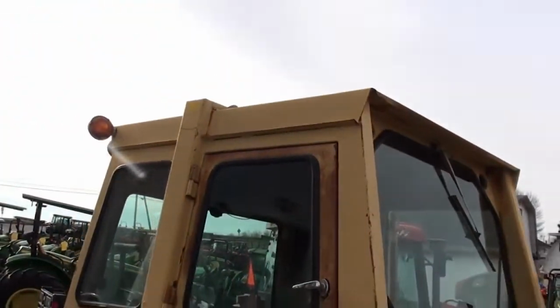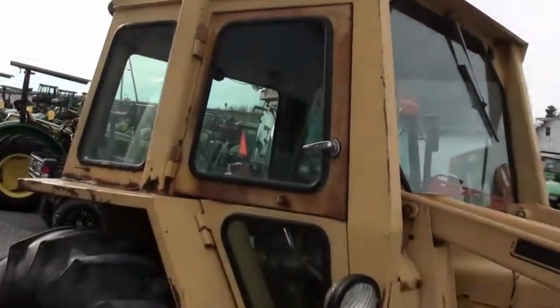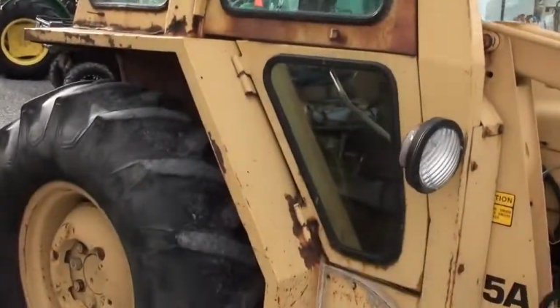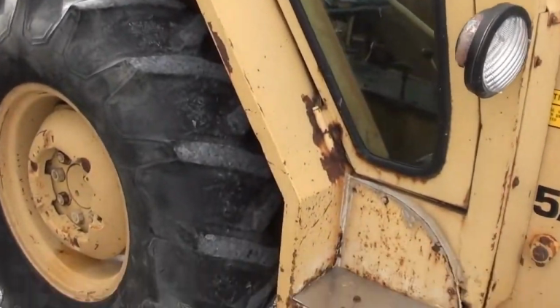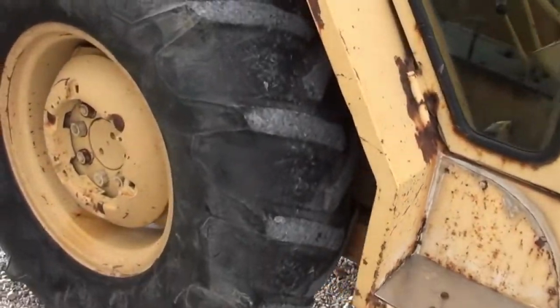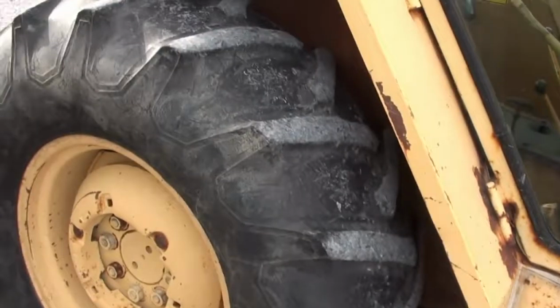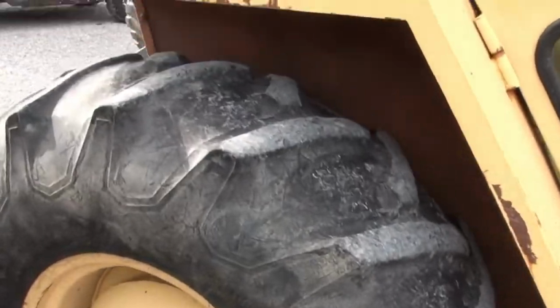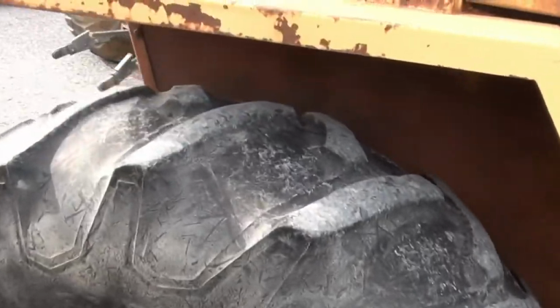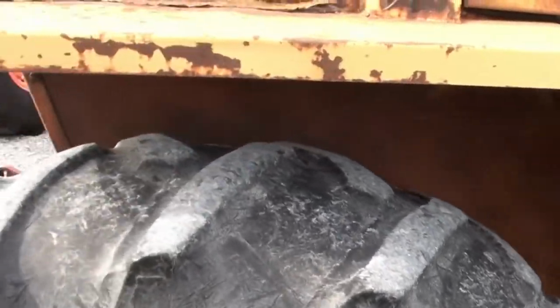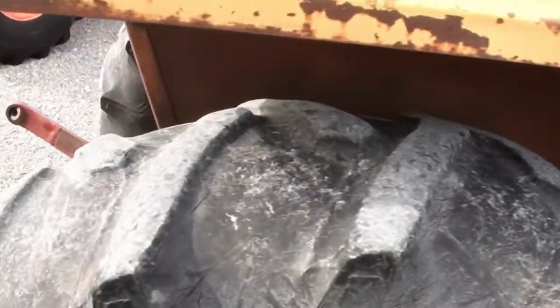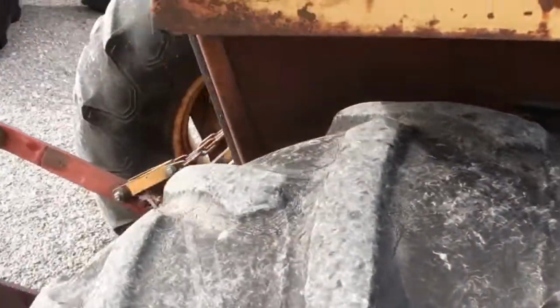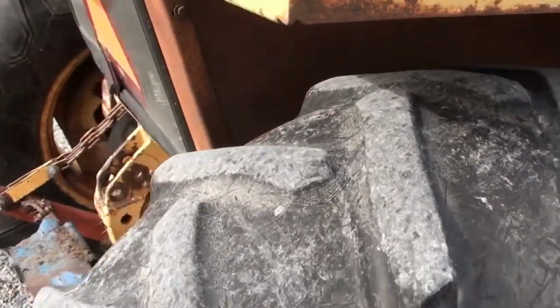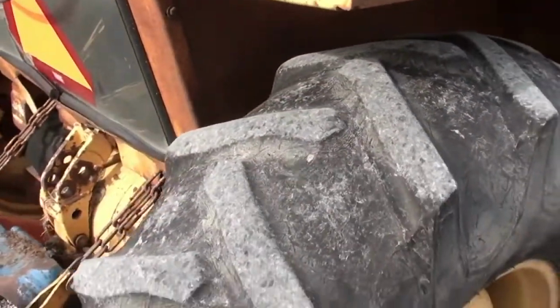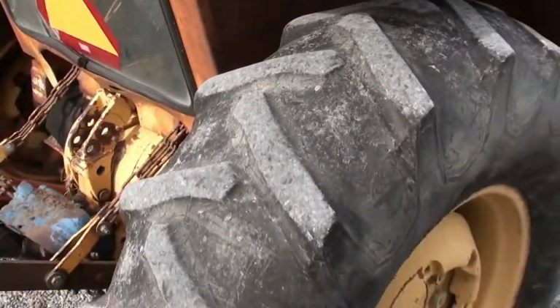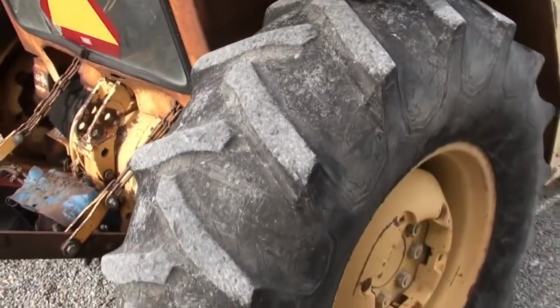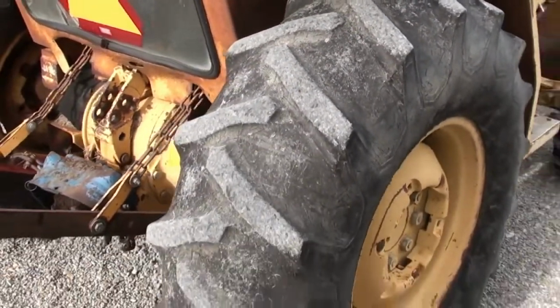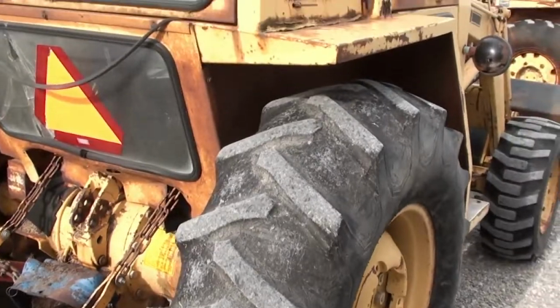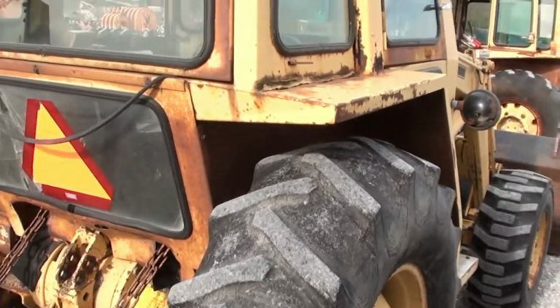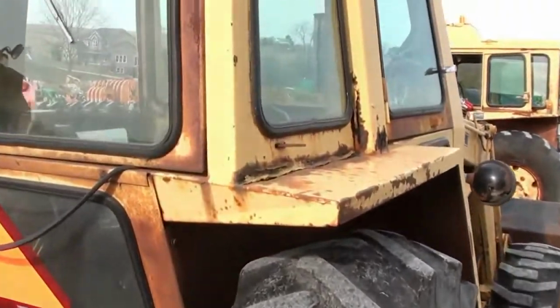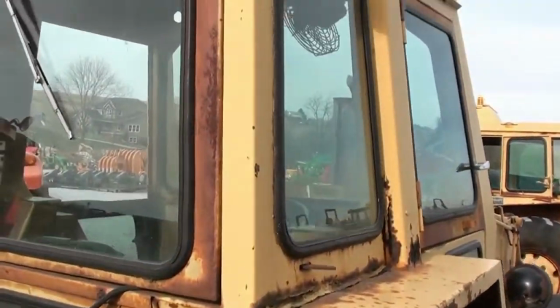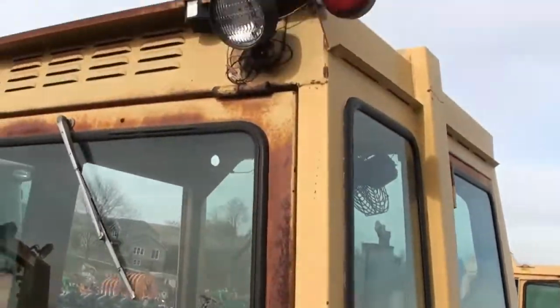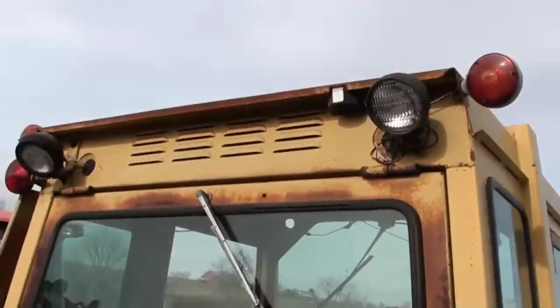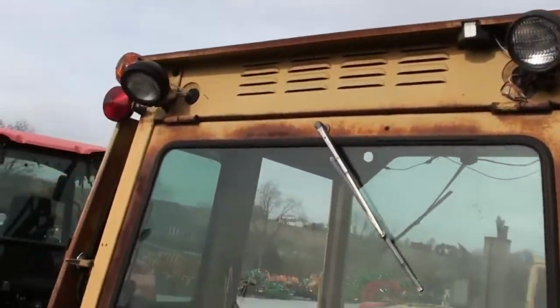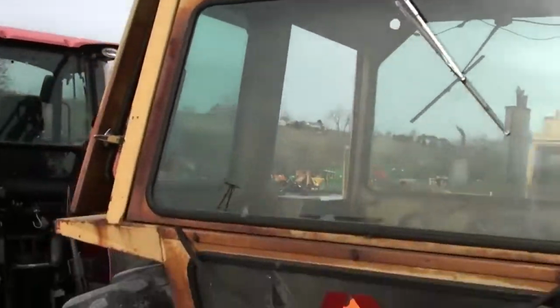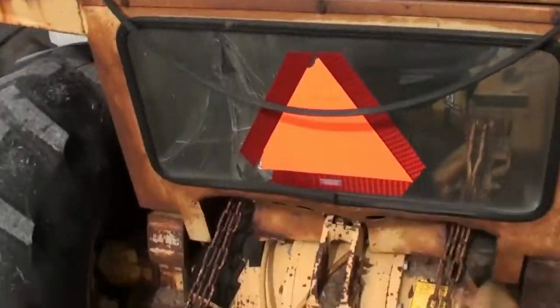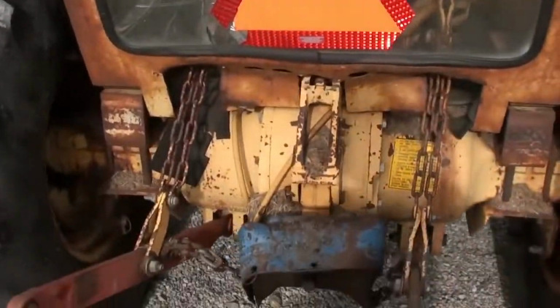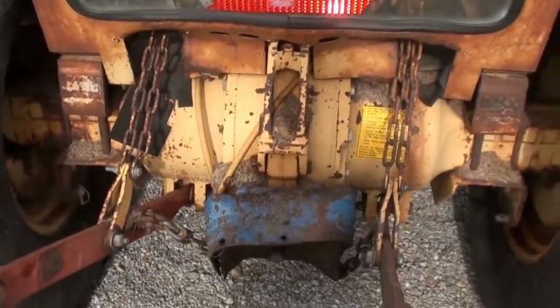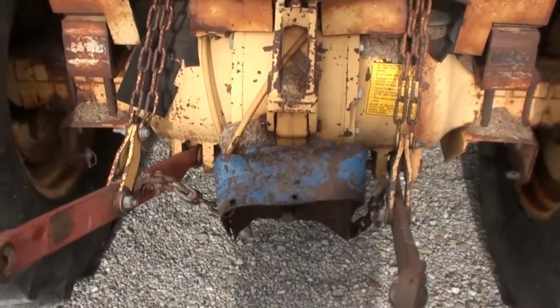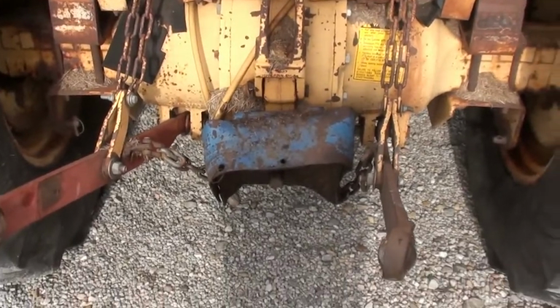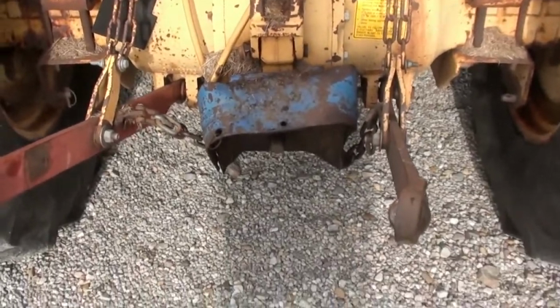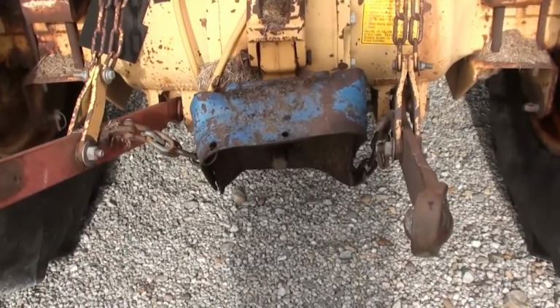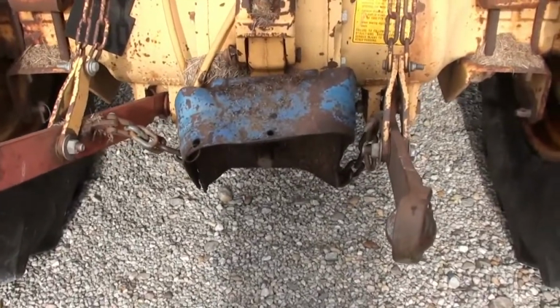It does have the cab on it. Back tires have not a lot of life in them — they do have some life, but not a lot. You can see rust there in the cab. It does have the three point hitch and 540 PTO.